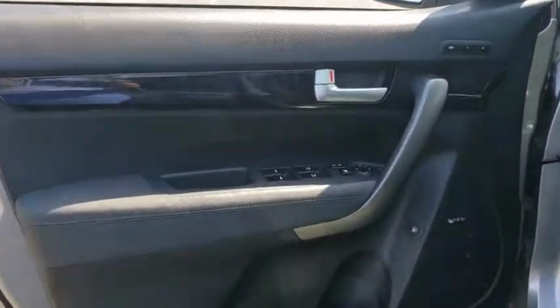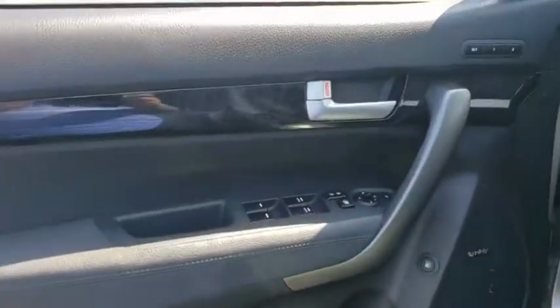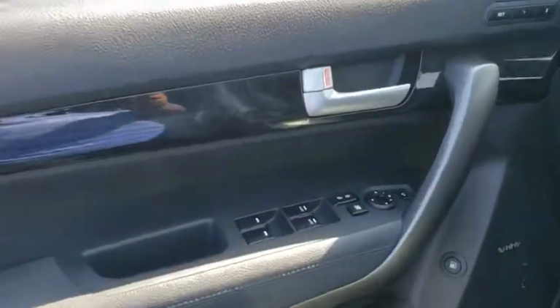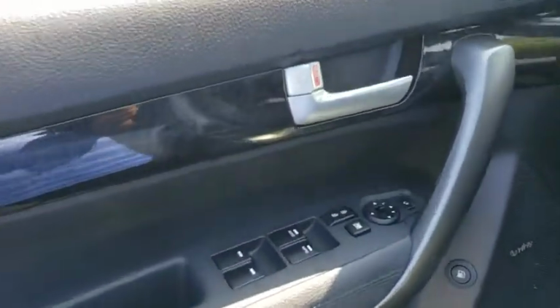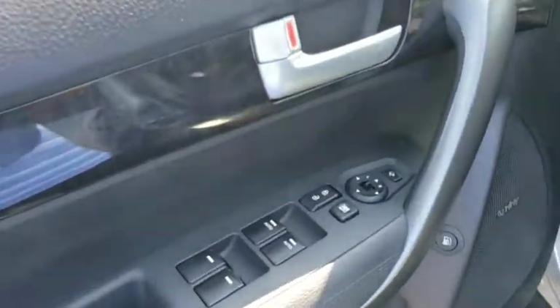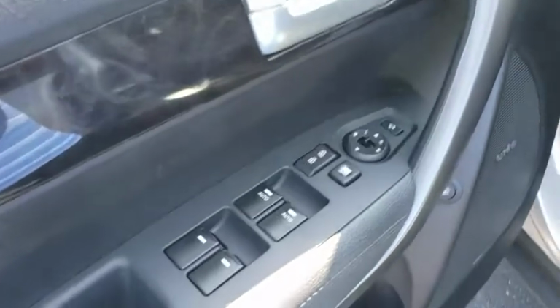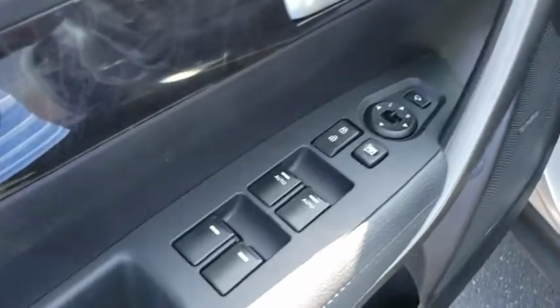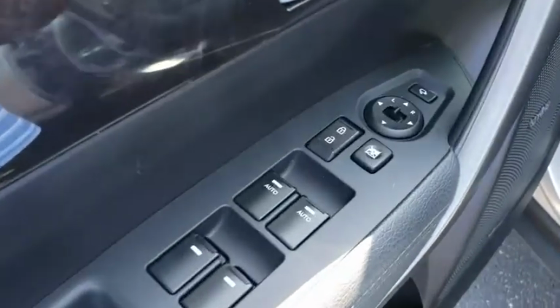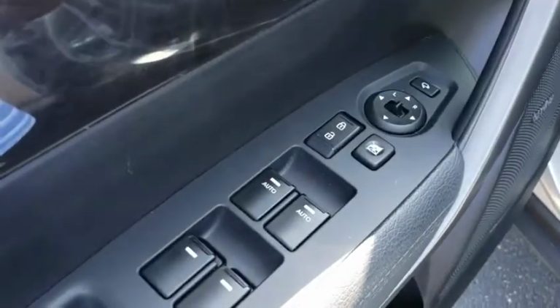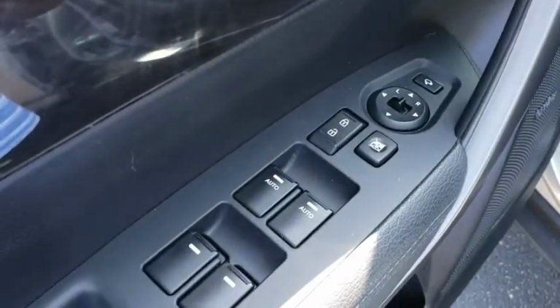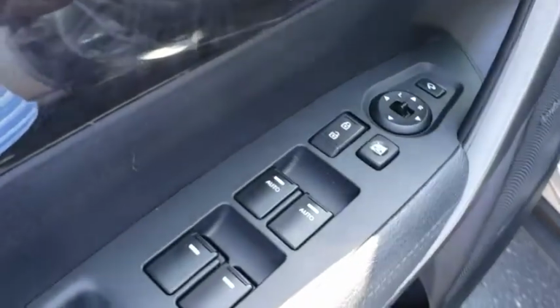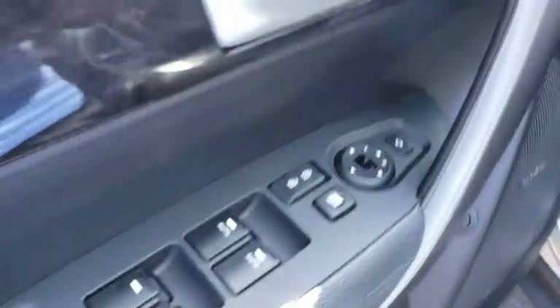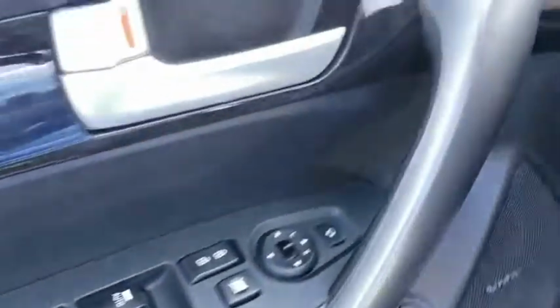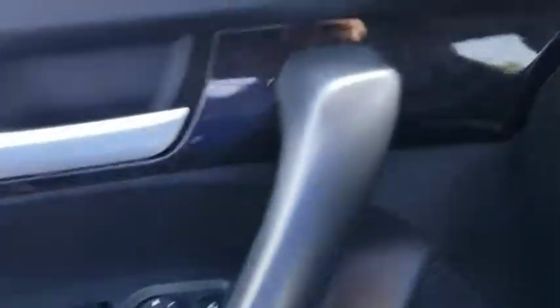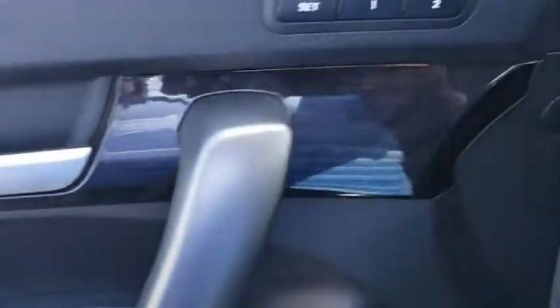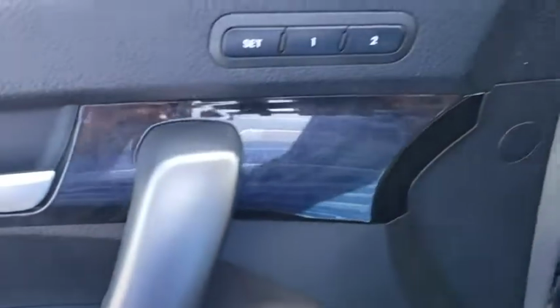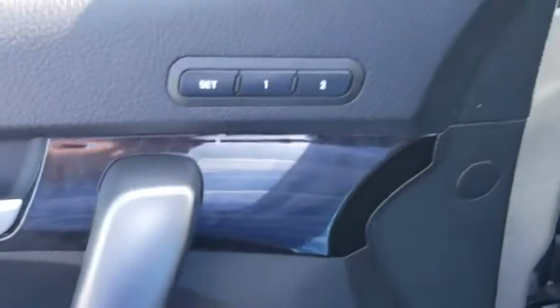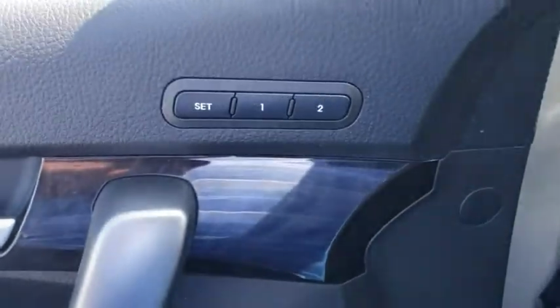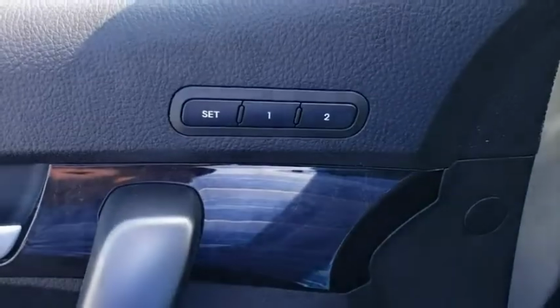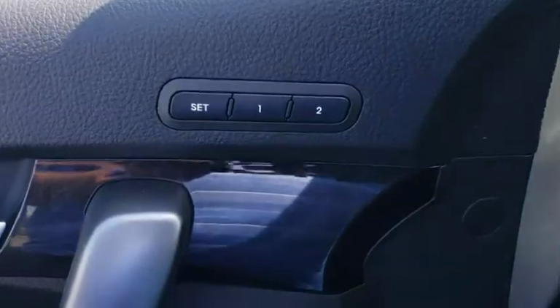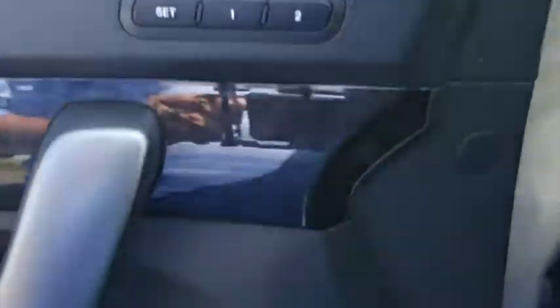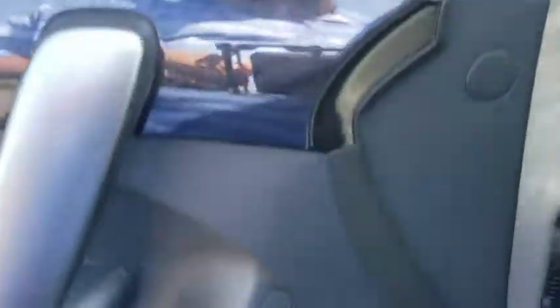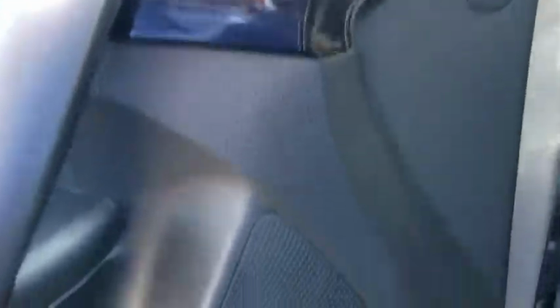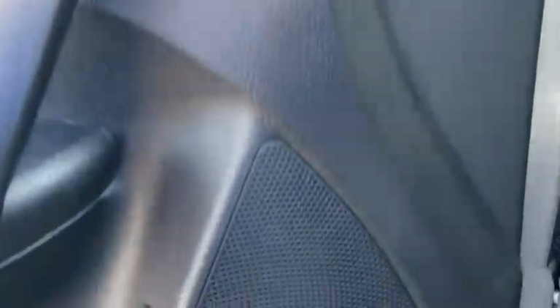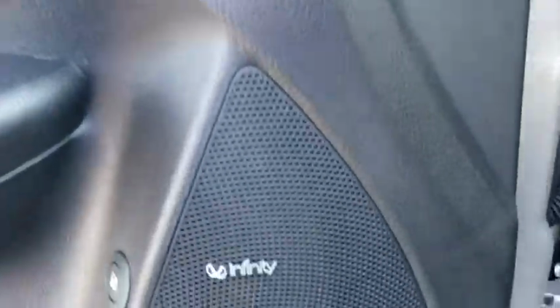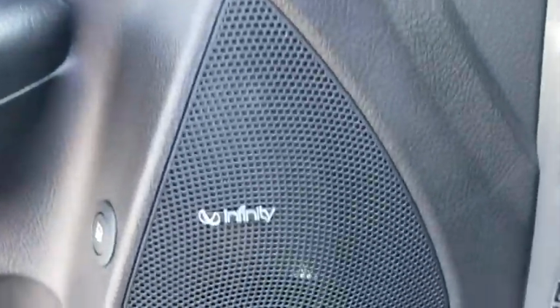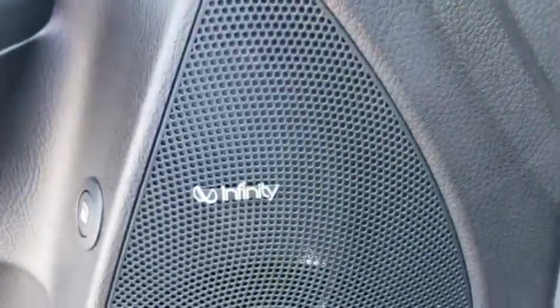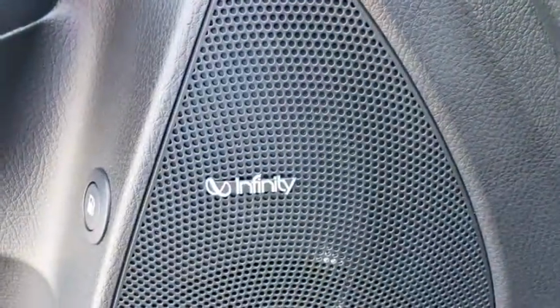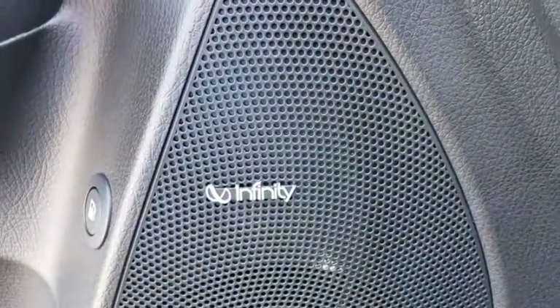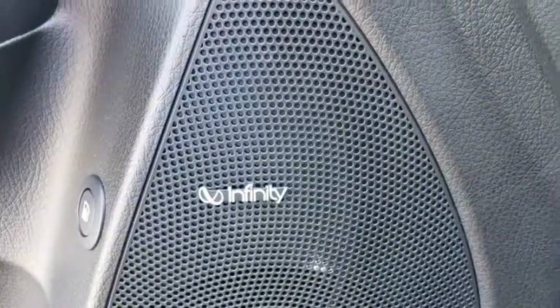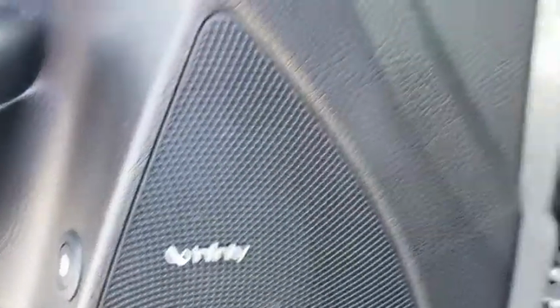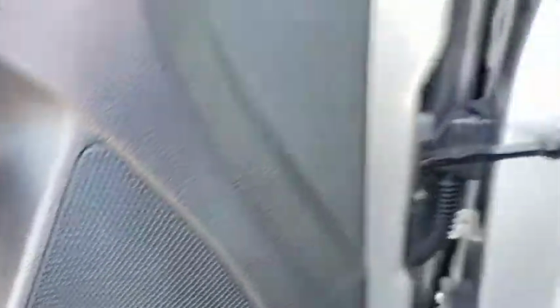Aluminum wheels, keyless start, cruise control, hard disk drive media storage, floor mats, four wheel disc brakes, front wheel drive, climate control. Come take a test drive today.